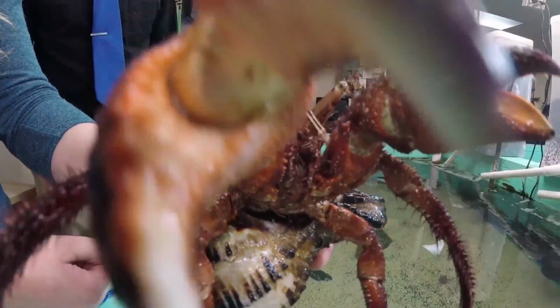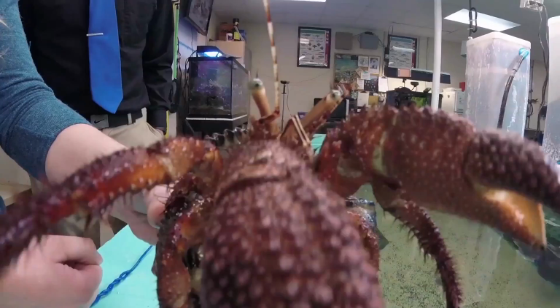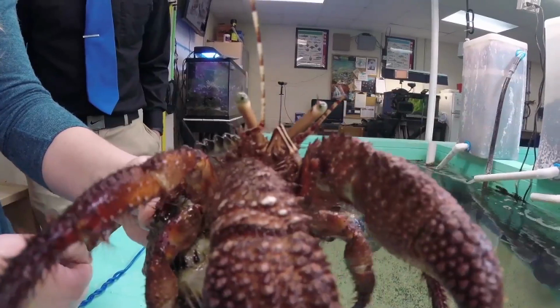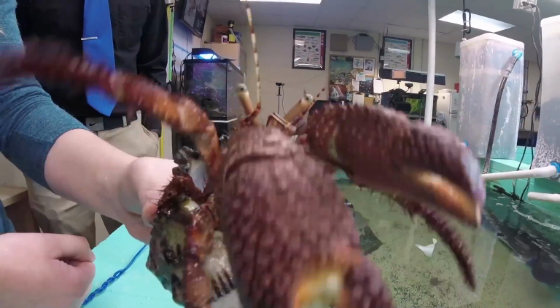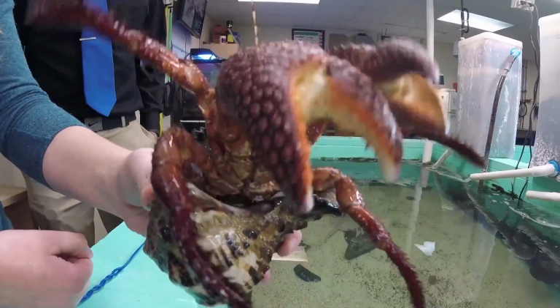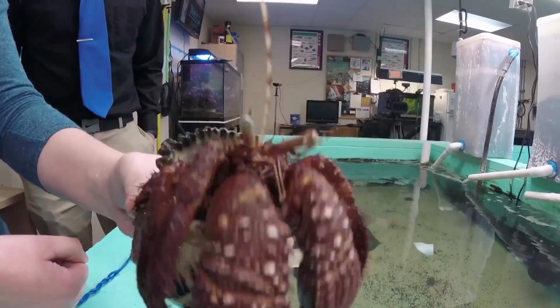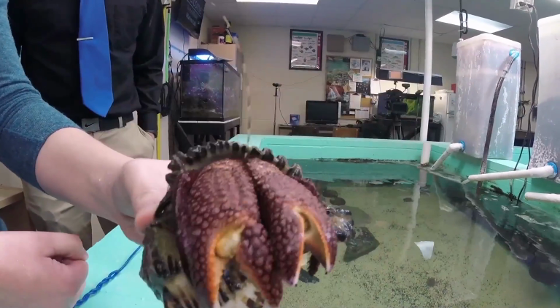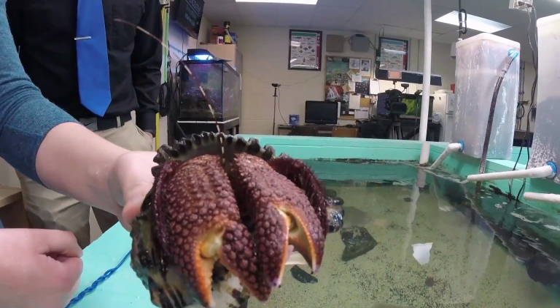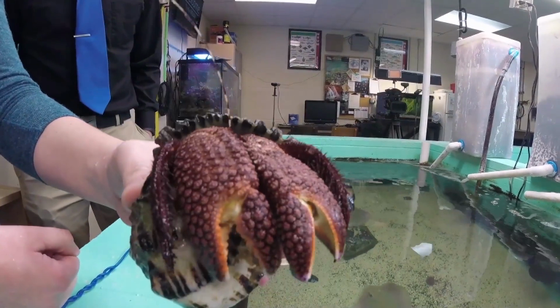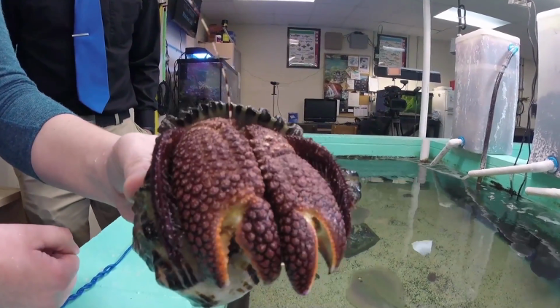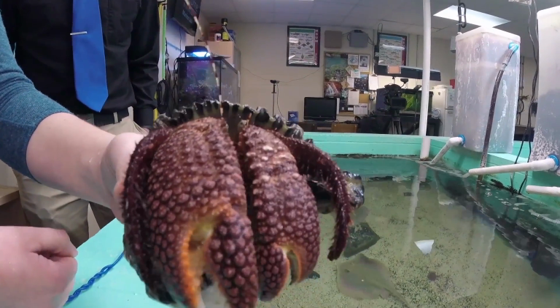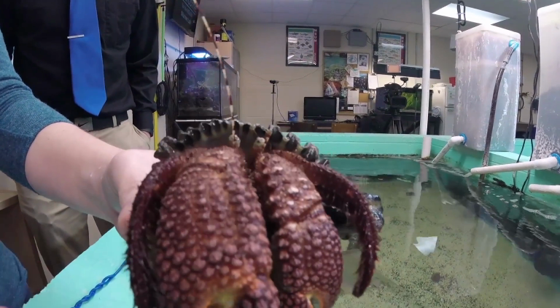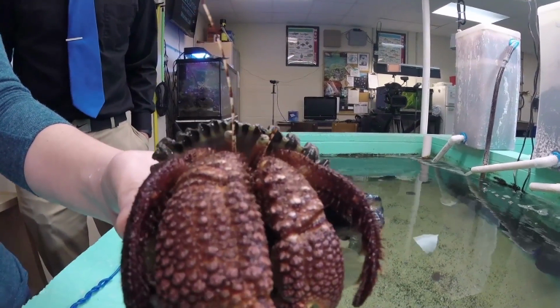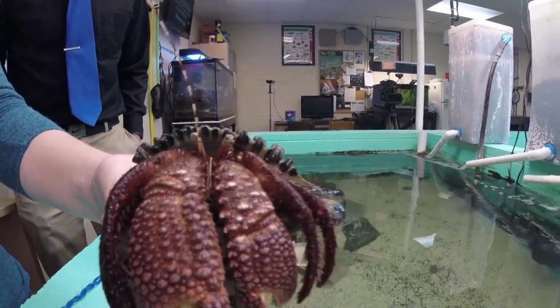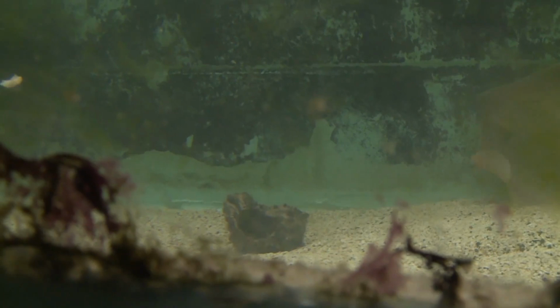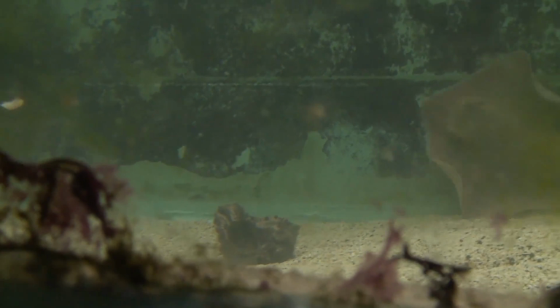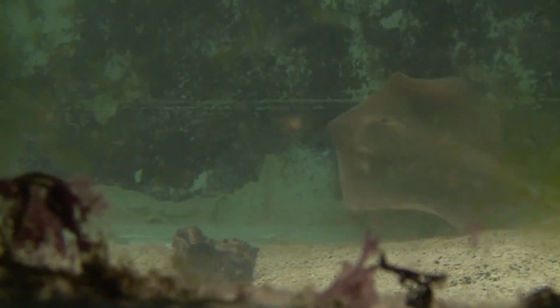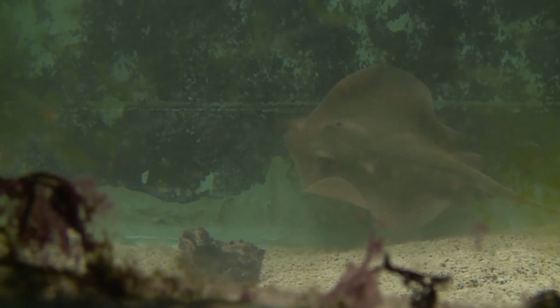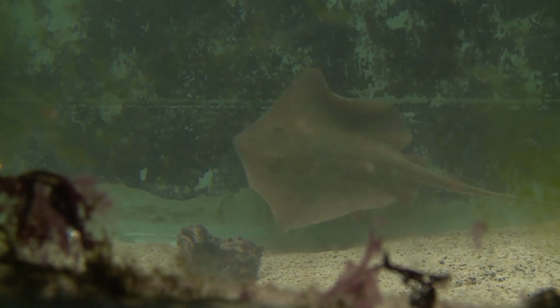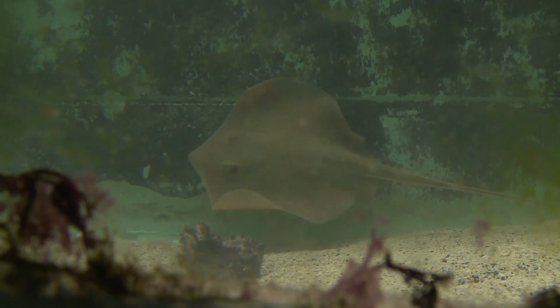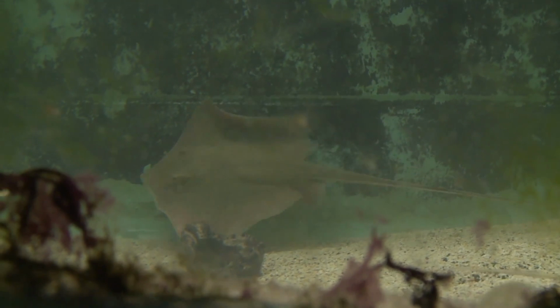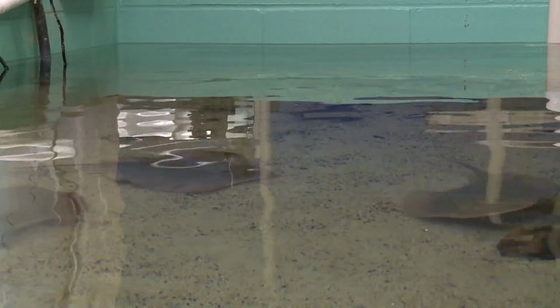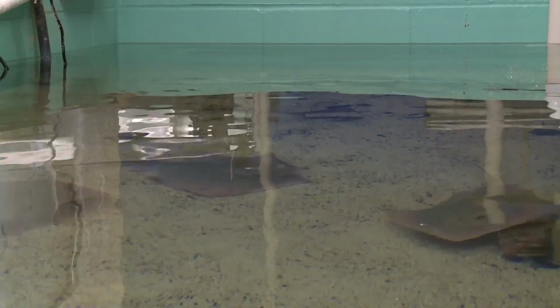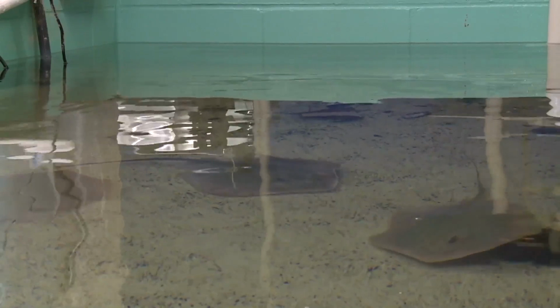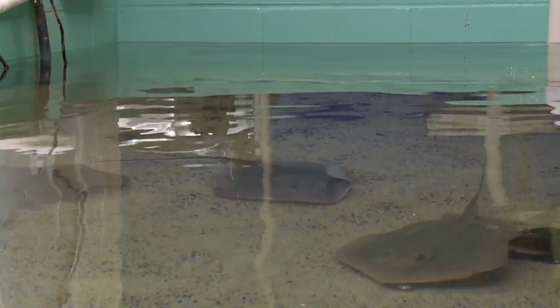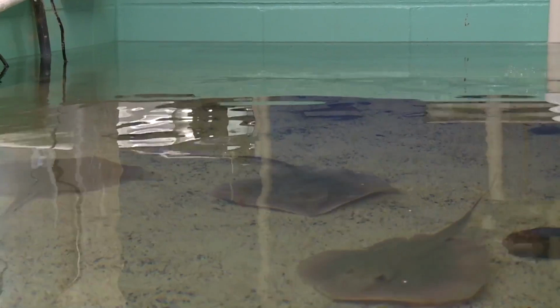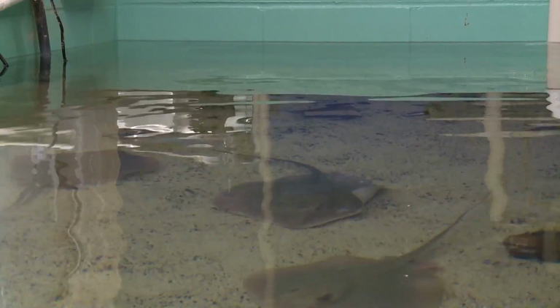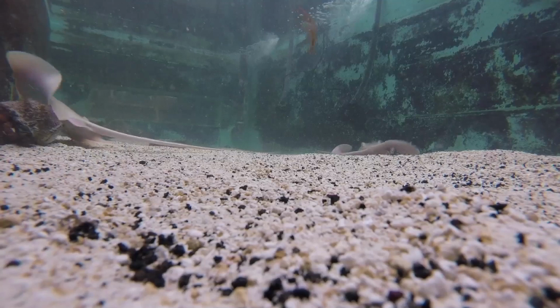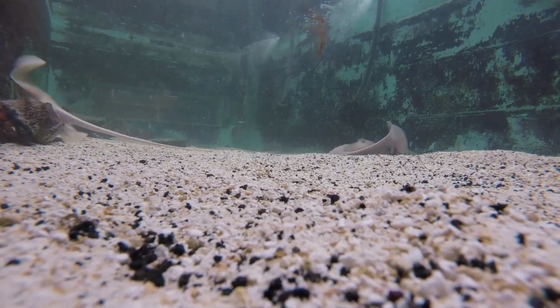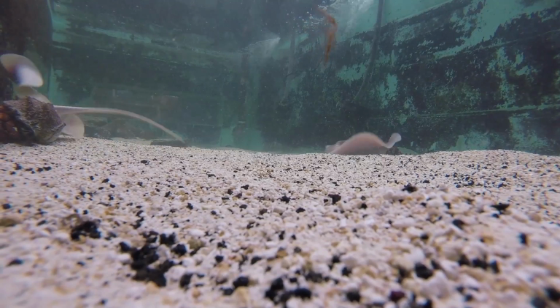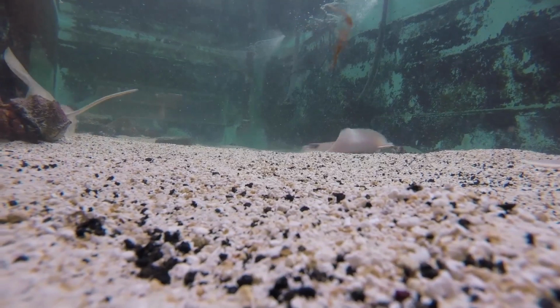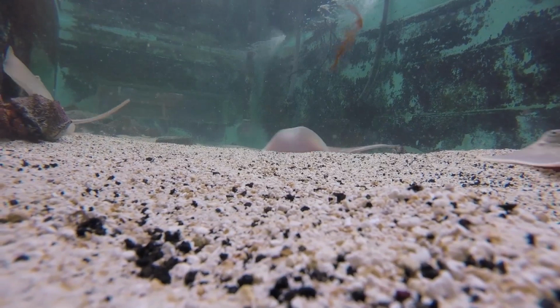So the hermit crab is a bully — he's not very happy today. Some of the members even have names: Inky, Blinky, Pinky, and Scratchy.